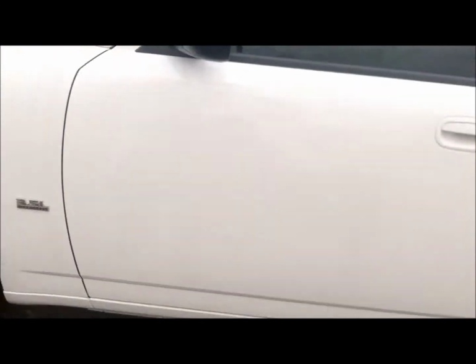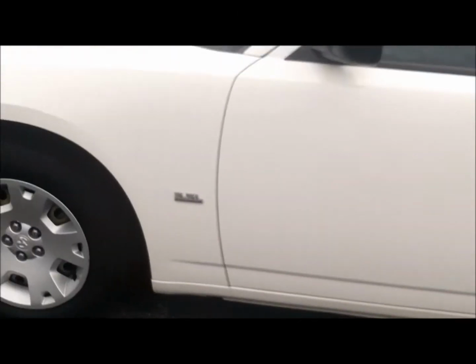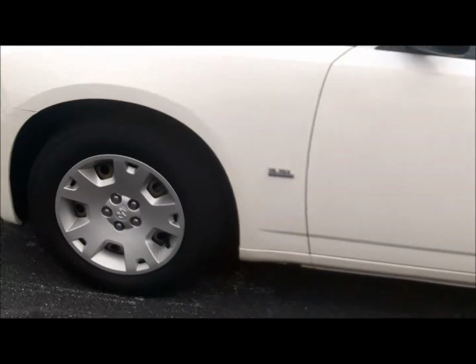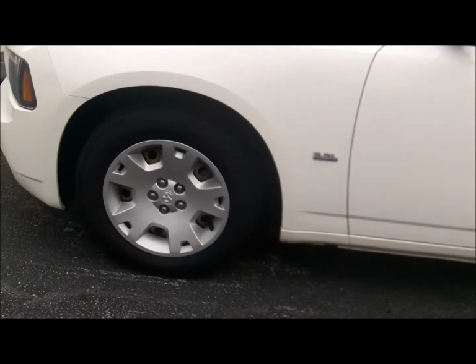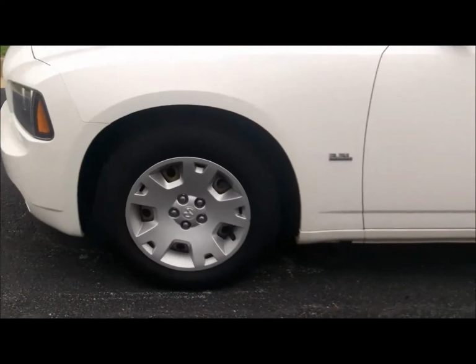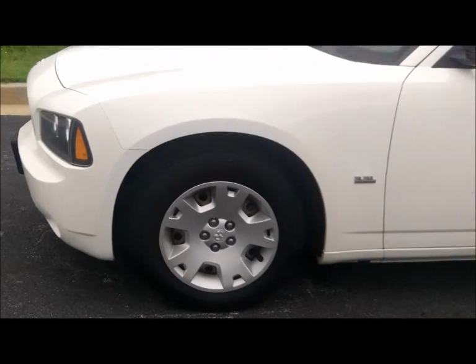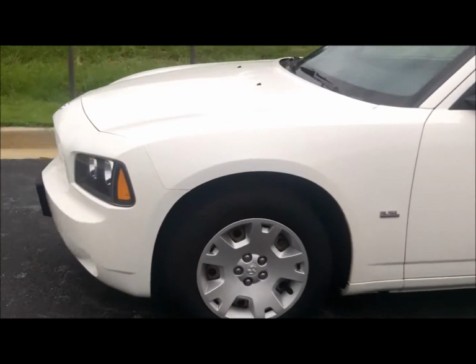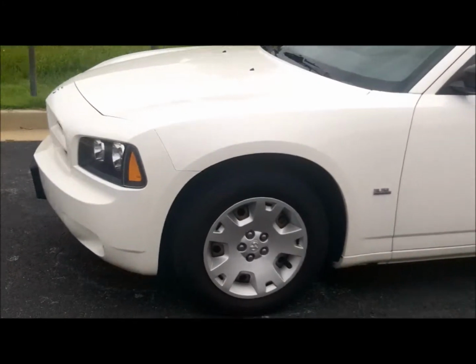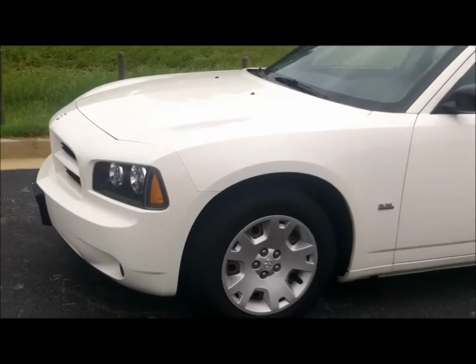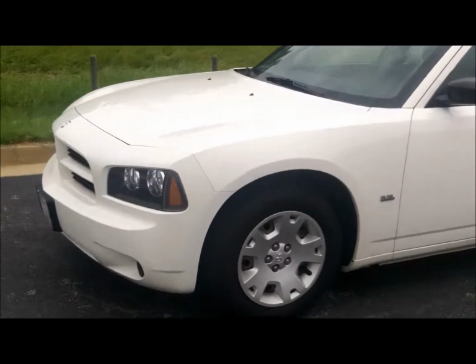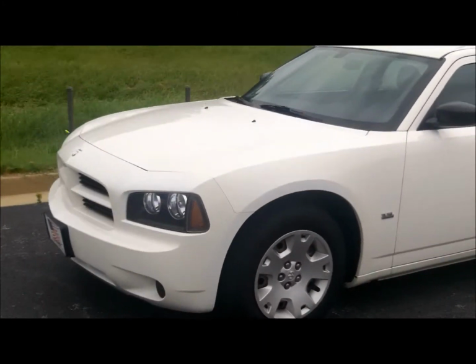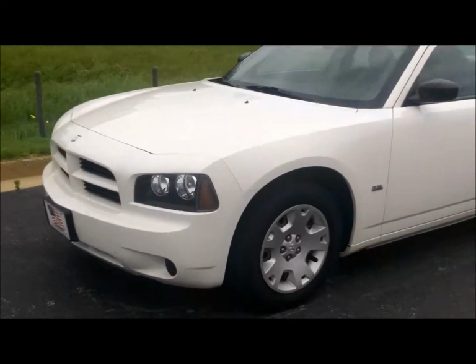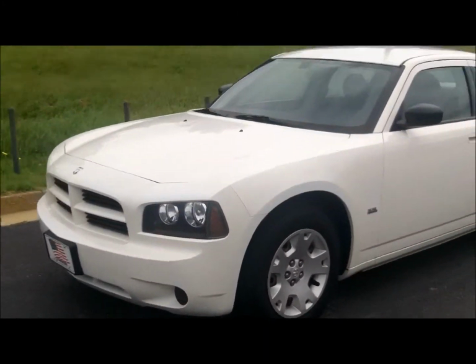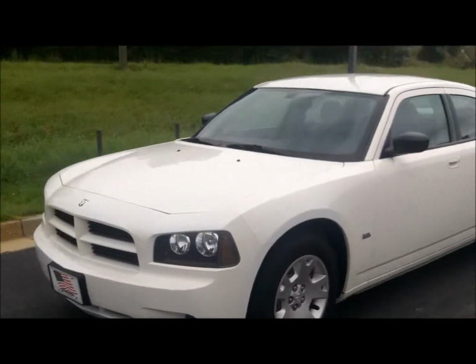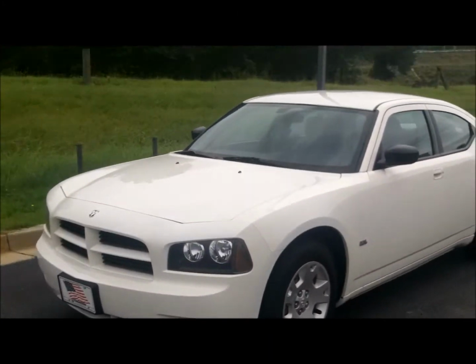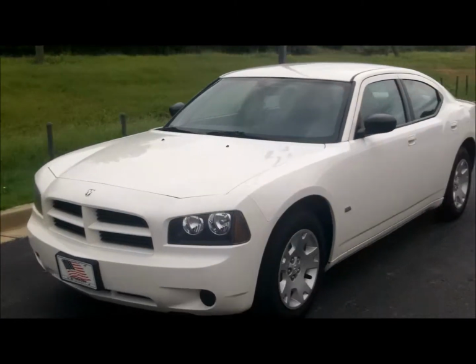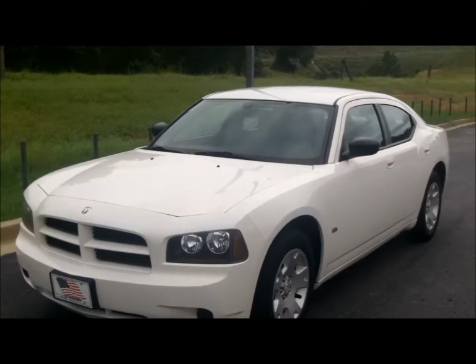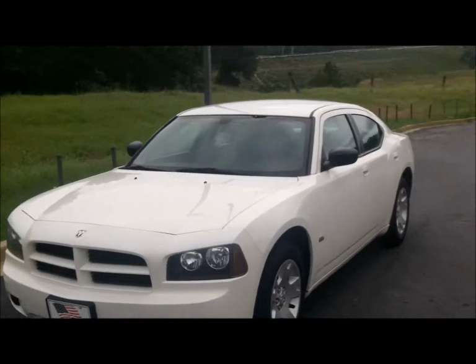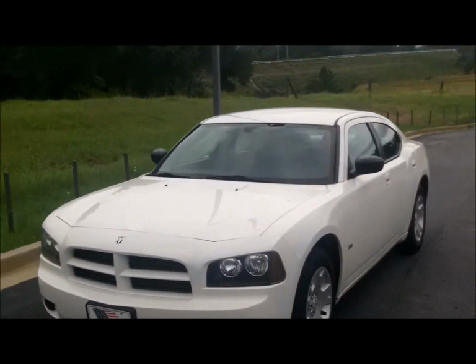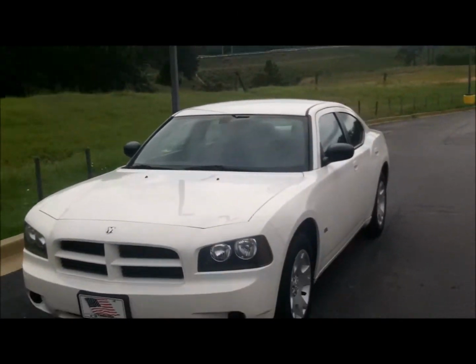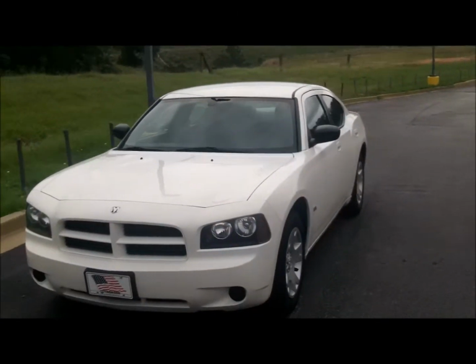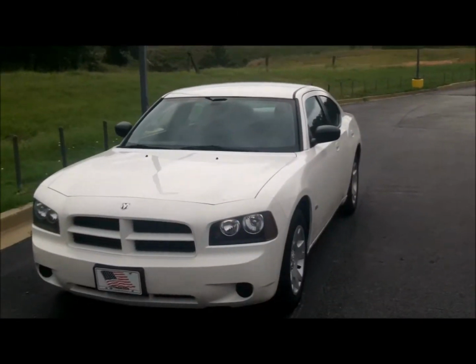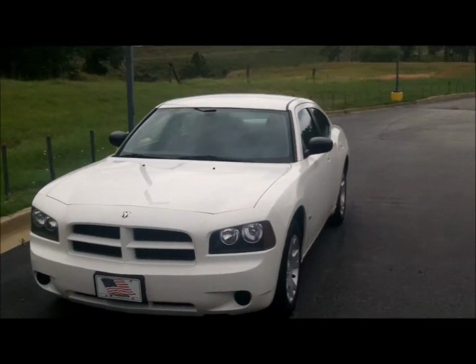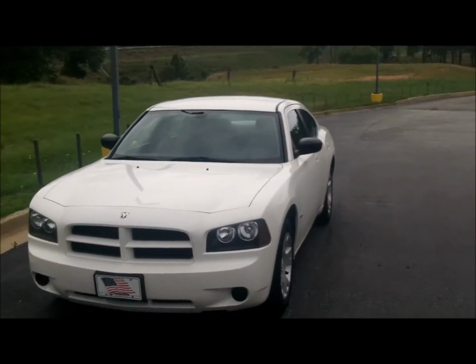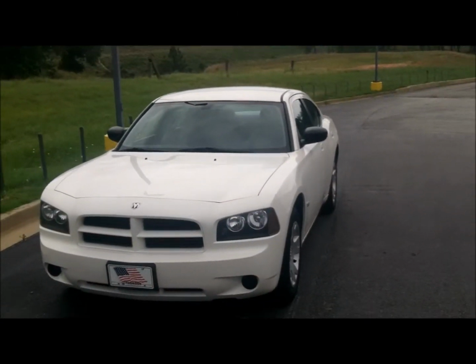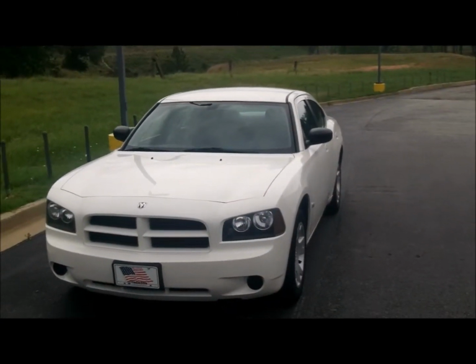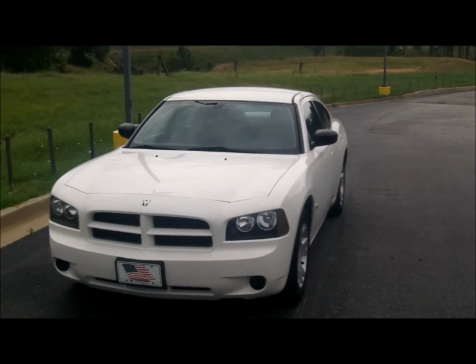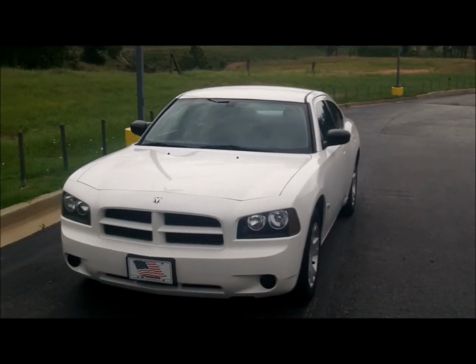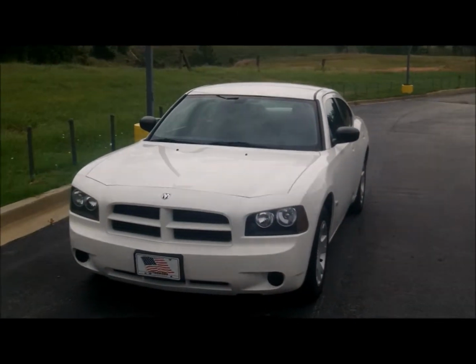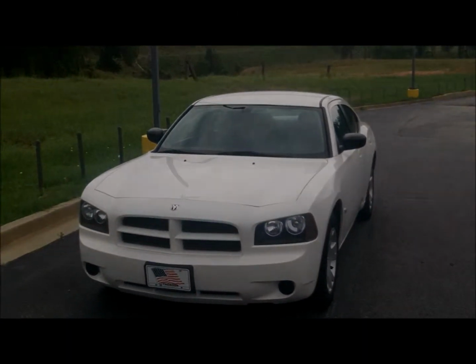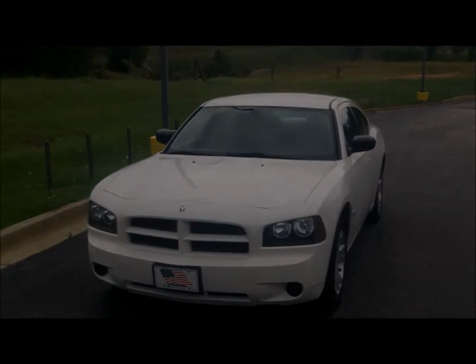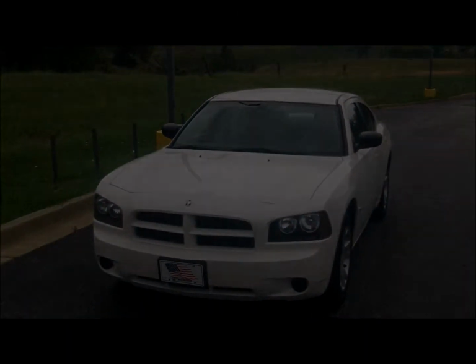Let's come around to the front real quick, but here's the 2007 Dodge Charger. We have that available here at Thompson Chrysler Dodge Jeep Ram. Thank you for your time.